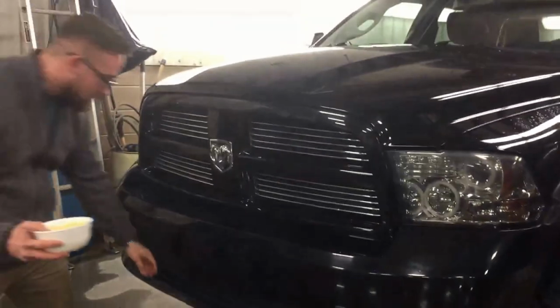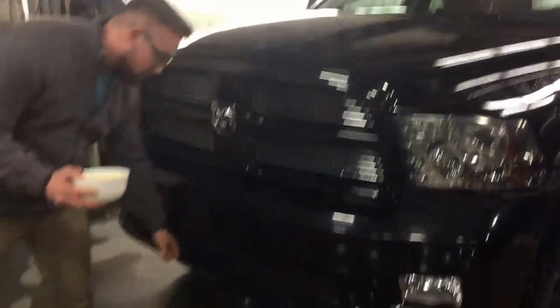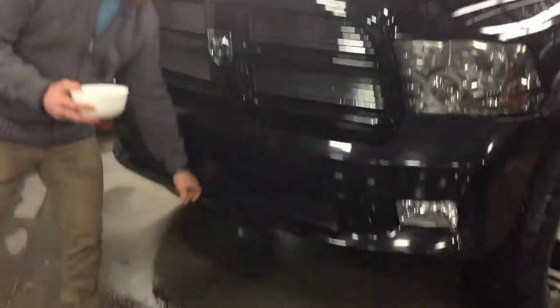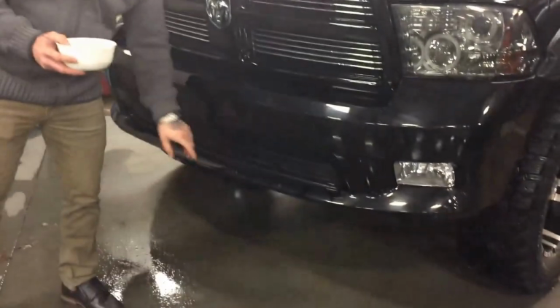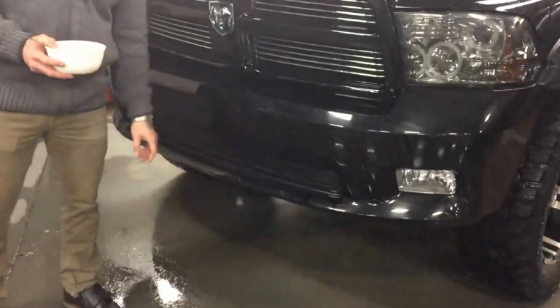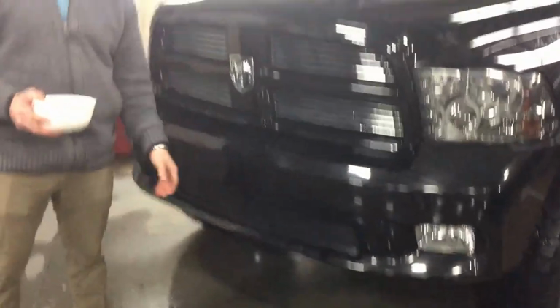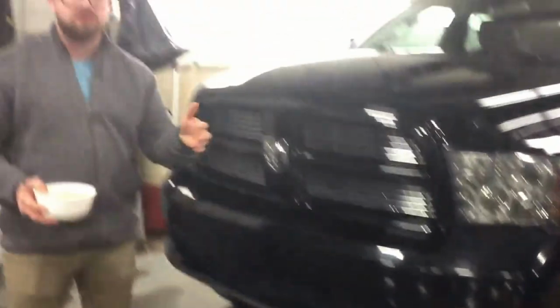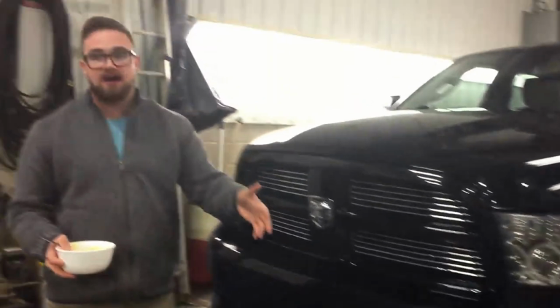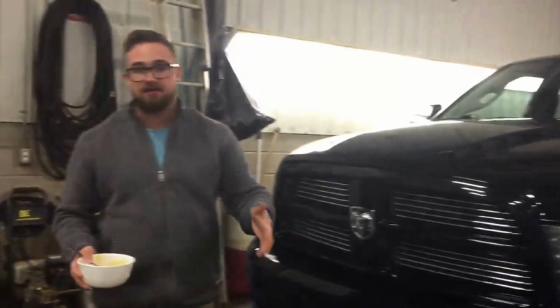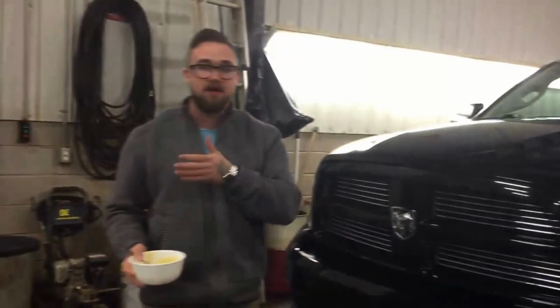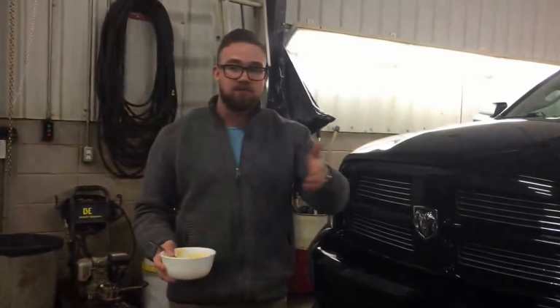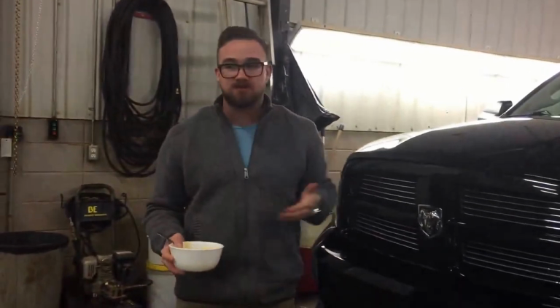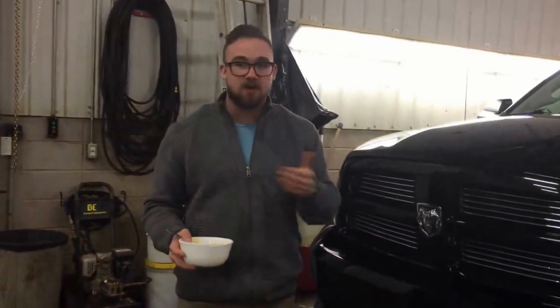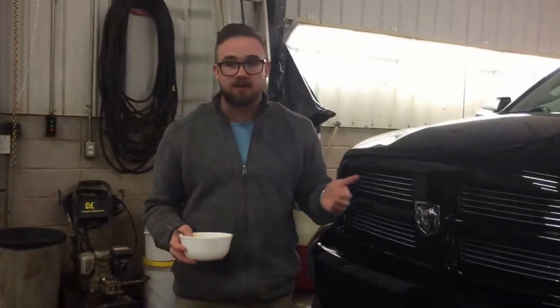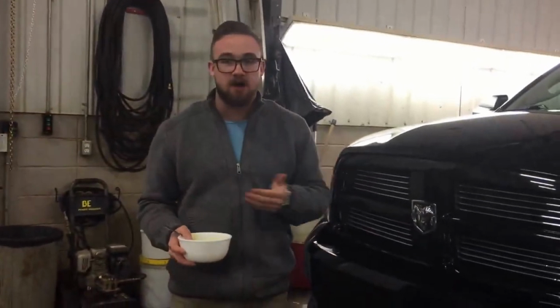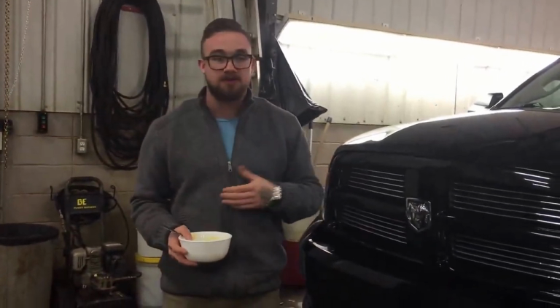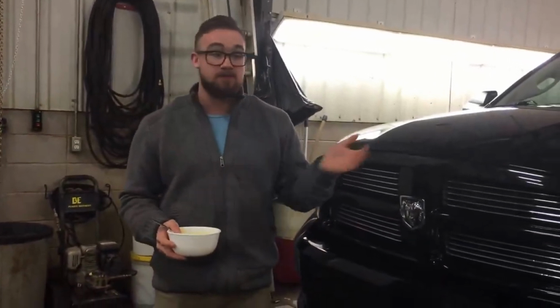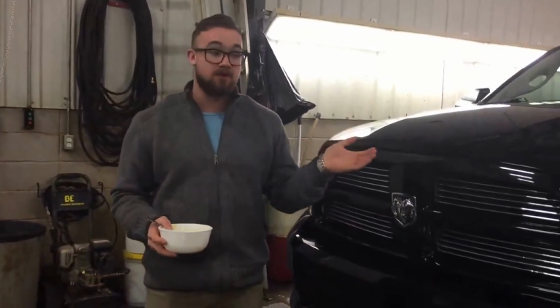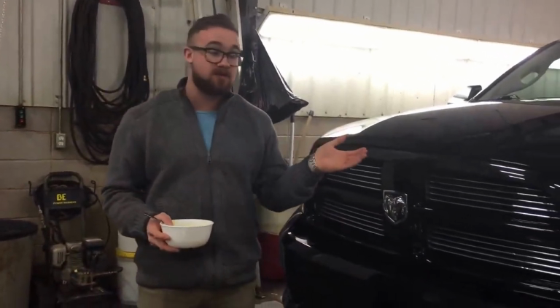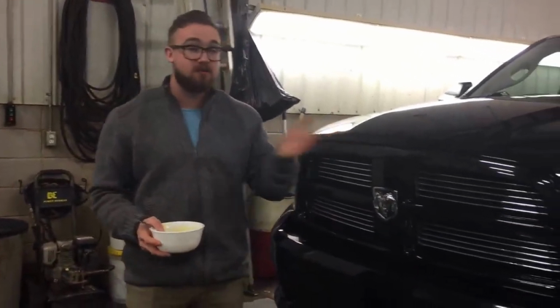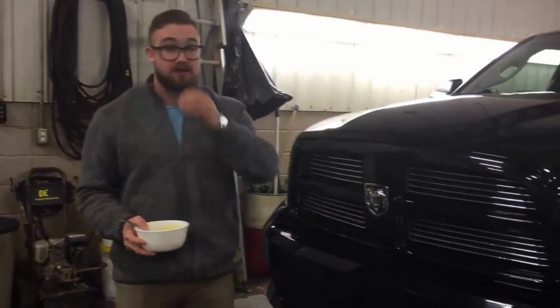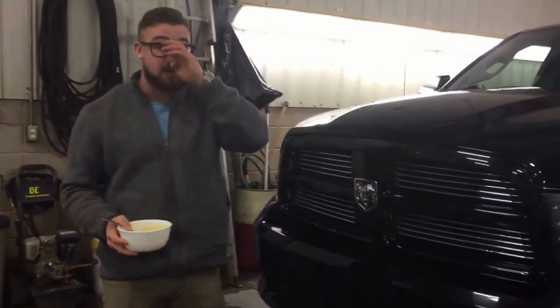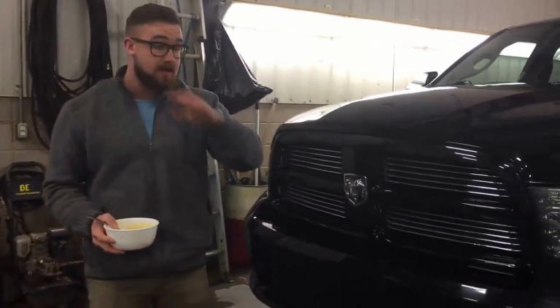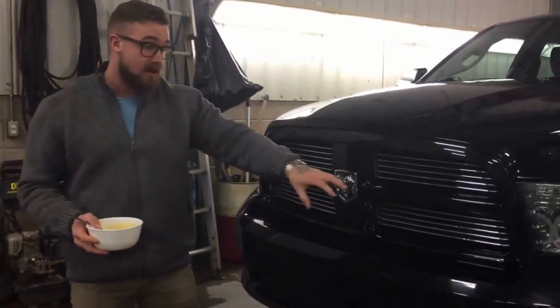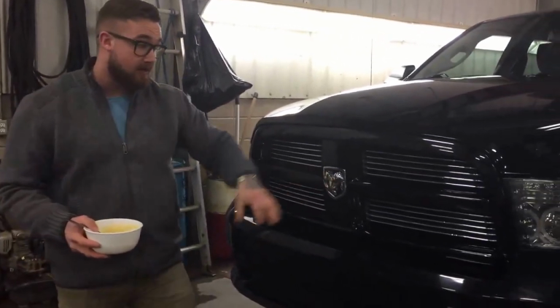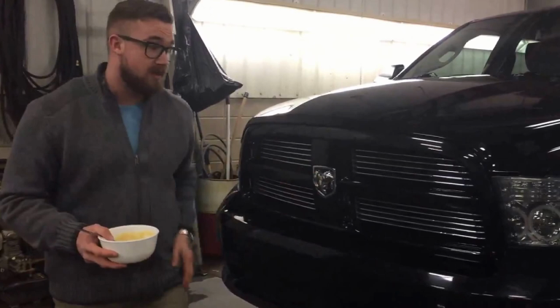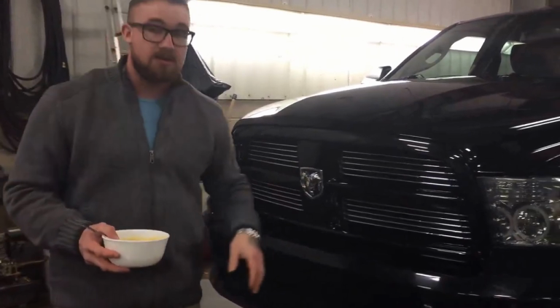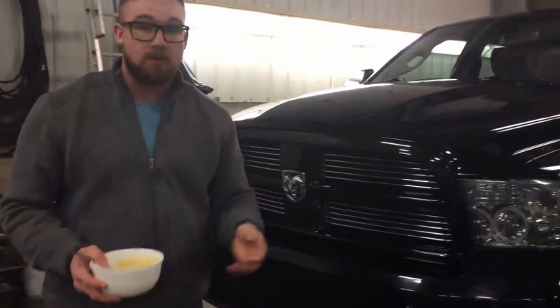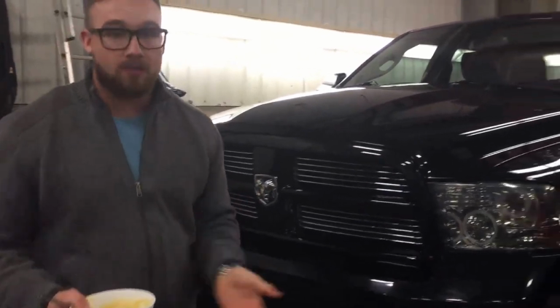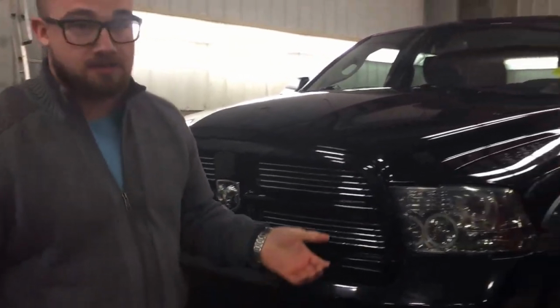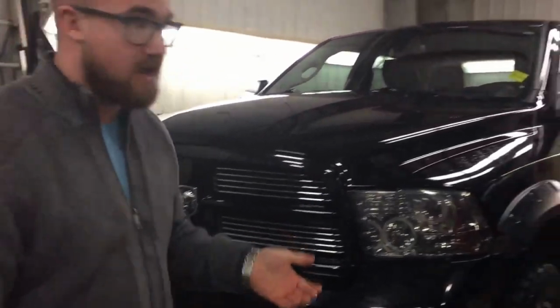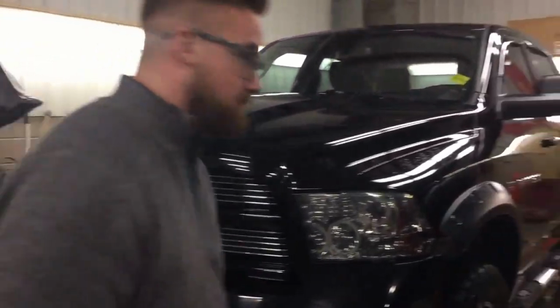We've got a couple of paint chips here on the front, guys. I'm not going to hide it from you. I don't want you driving a hundred-plus kilometers, or maybe you're only down the street, and you show up expecting mint condition and find paint chips.